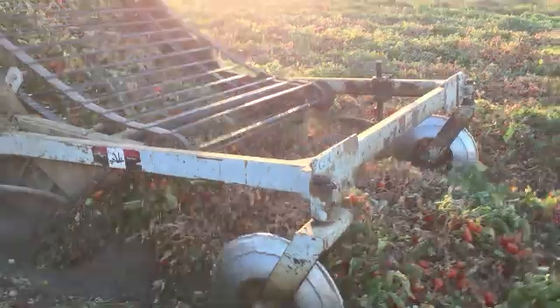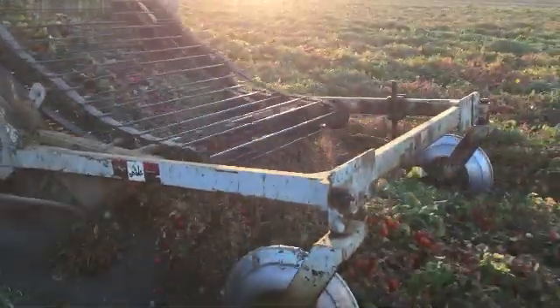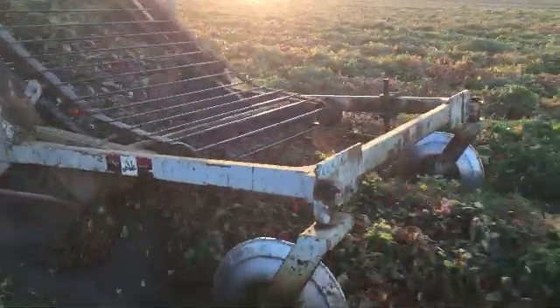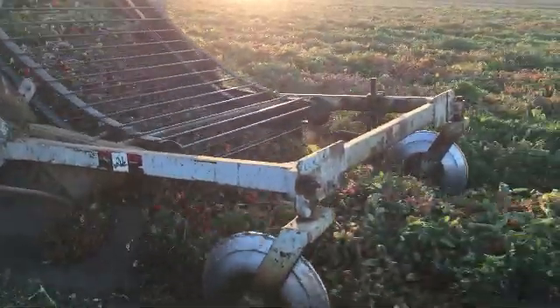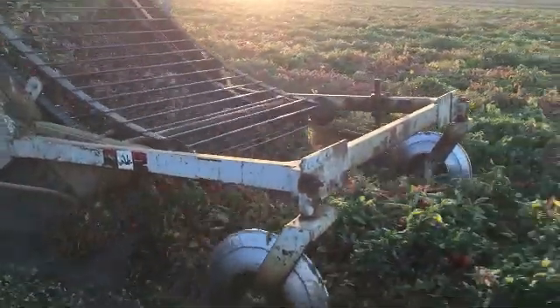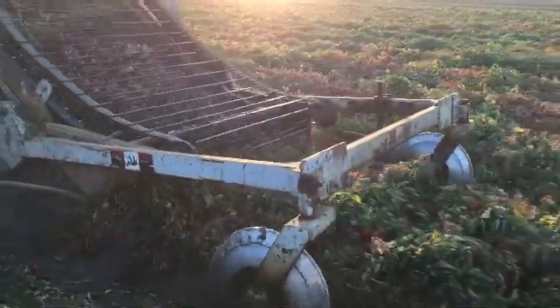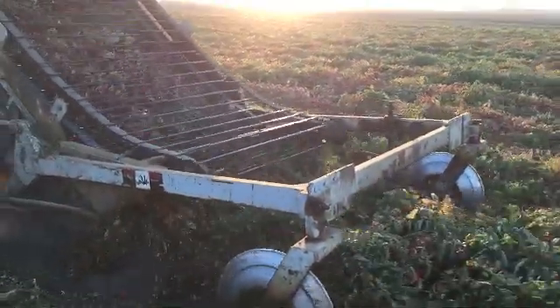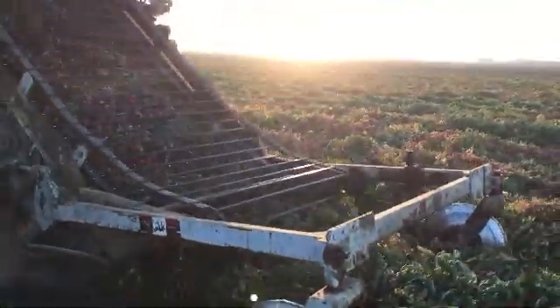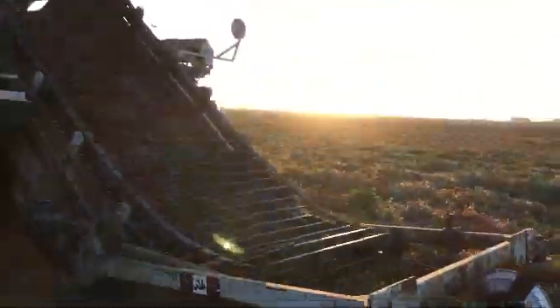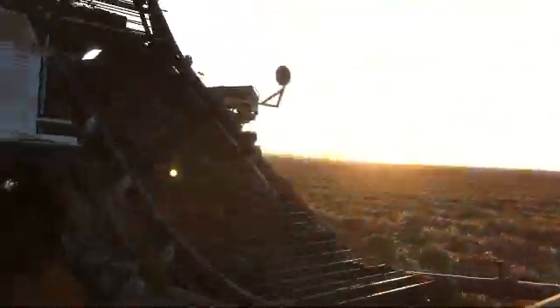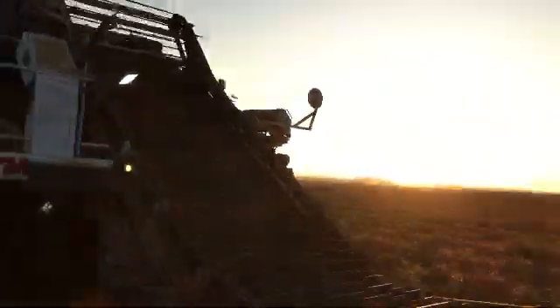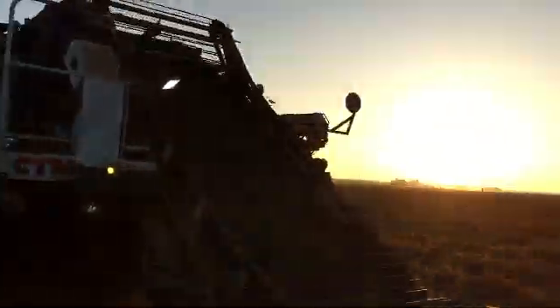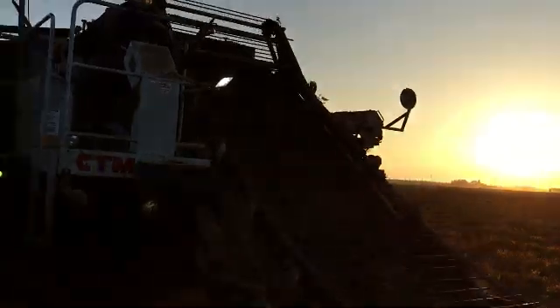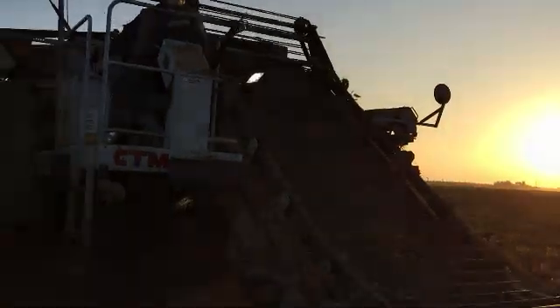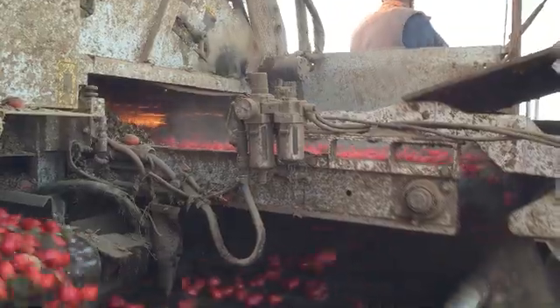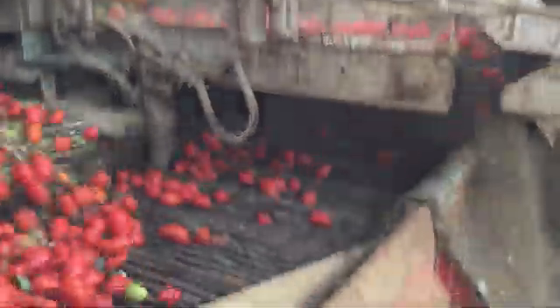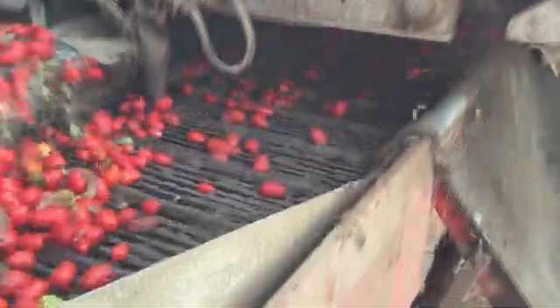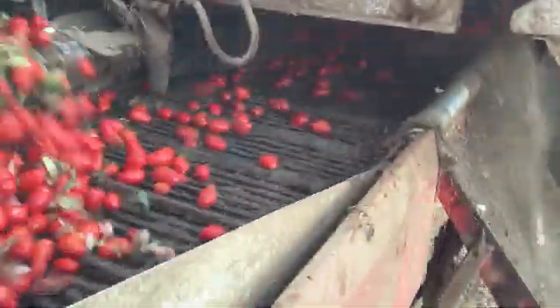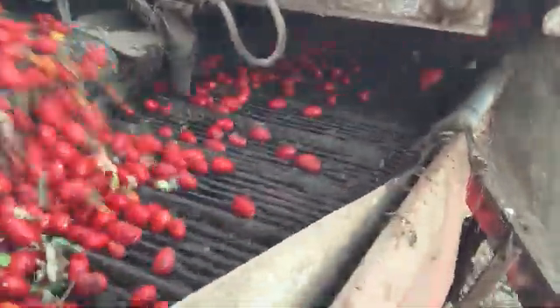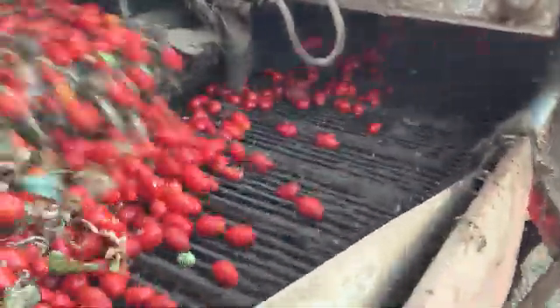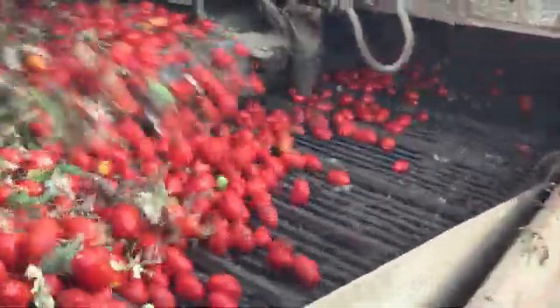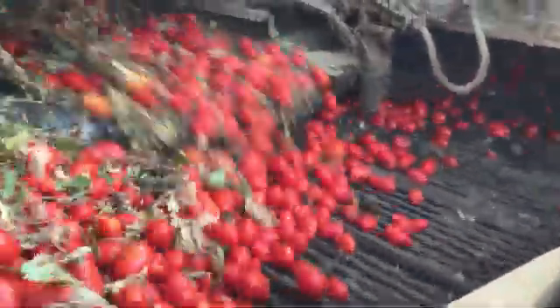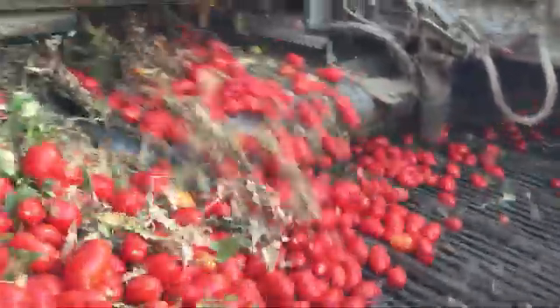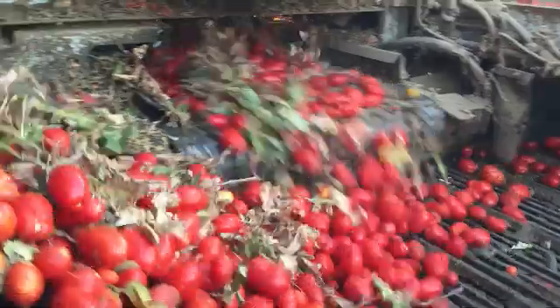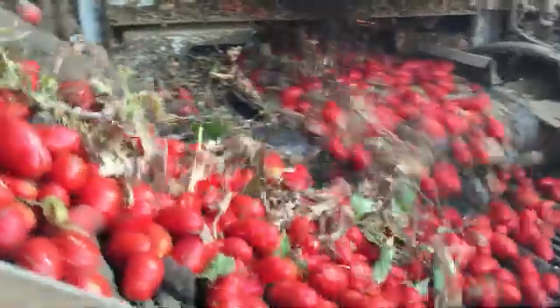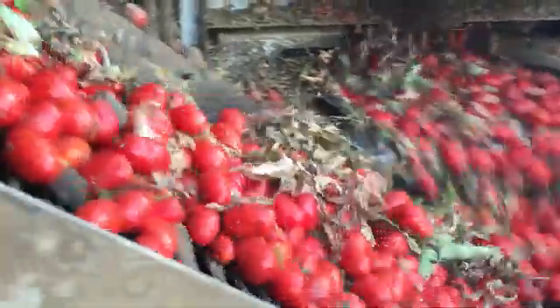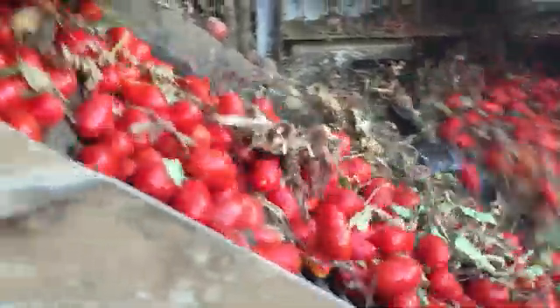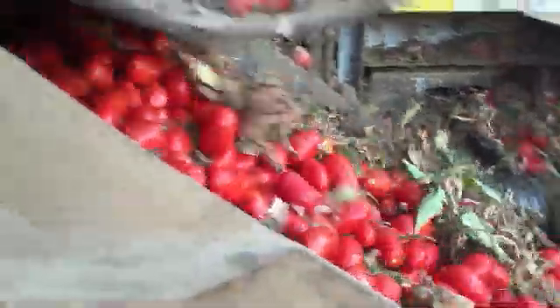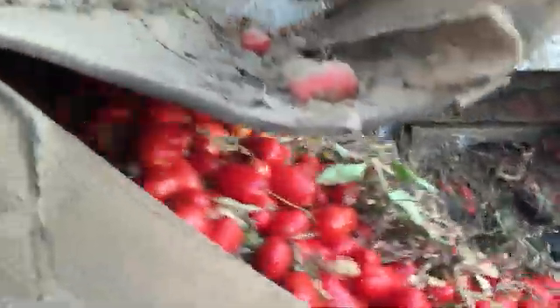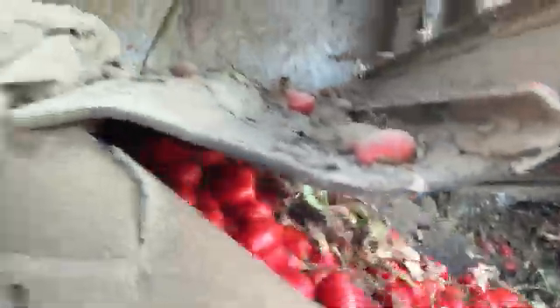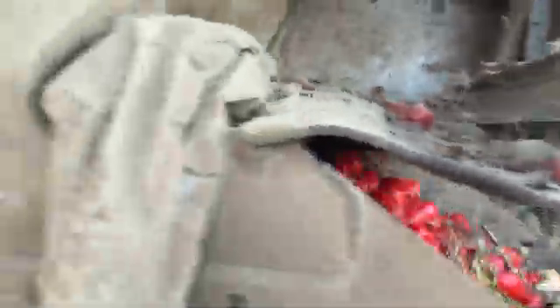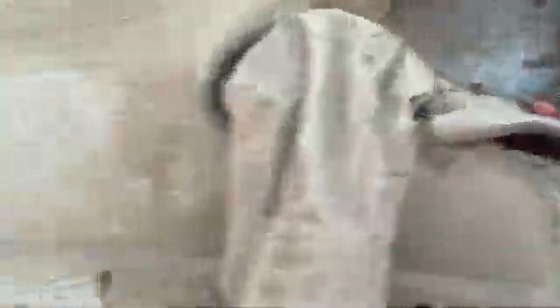The tomato harvester mechanically picks up the tomatoes from the vine, kicks out the soil, and goes through a sorting step where the debris is removed using a suction fan that blows the debris out the back of the machine.